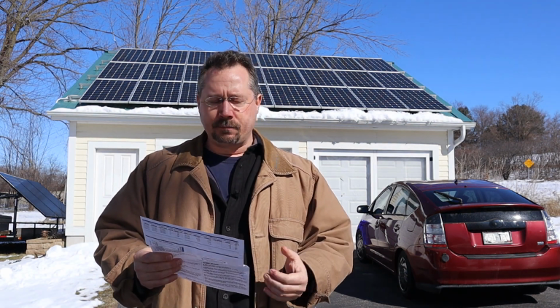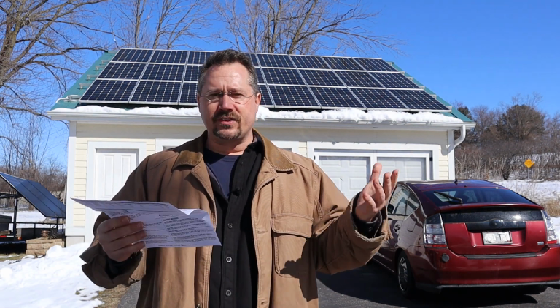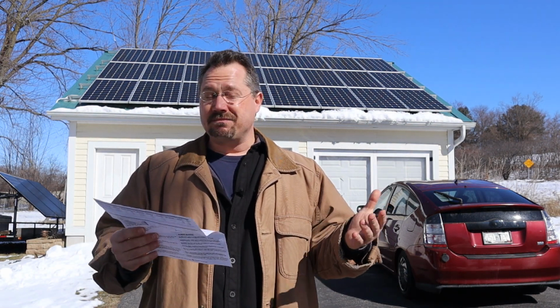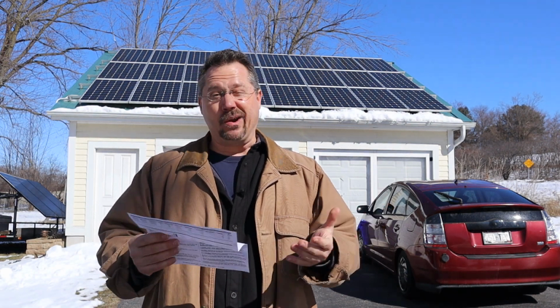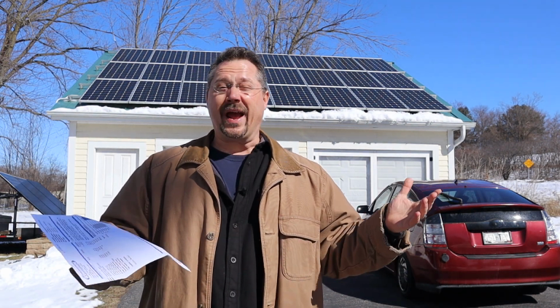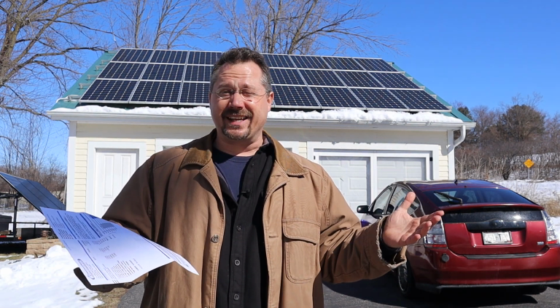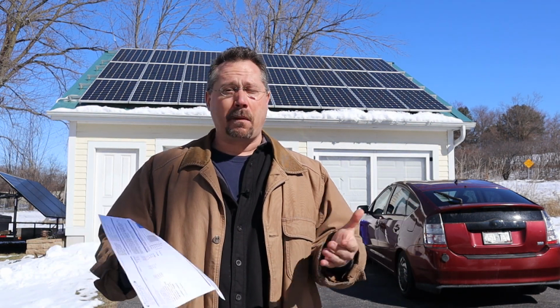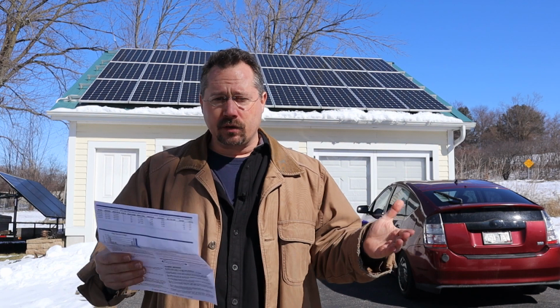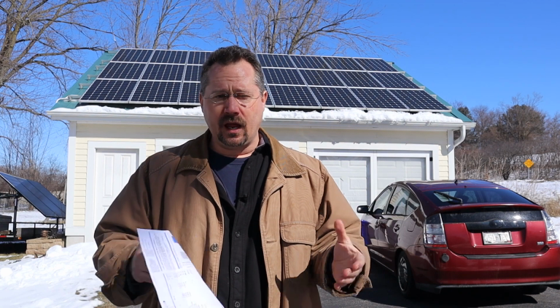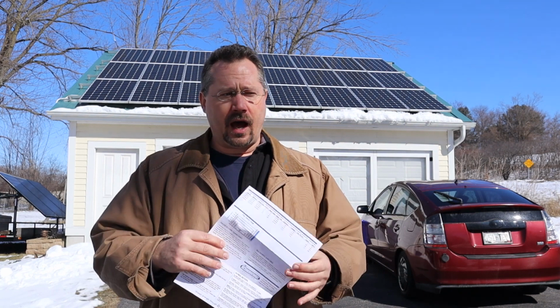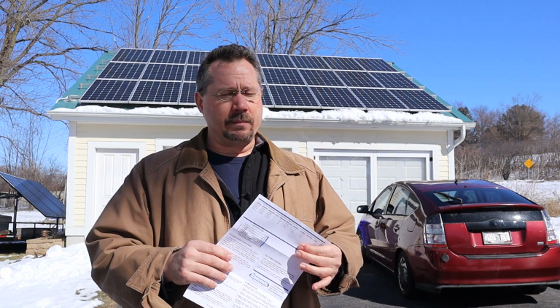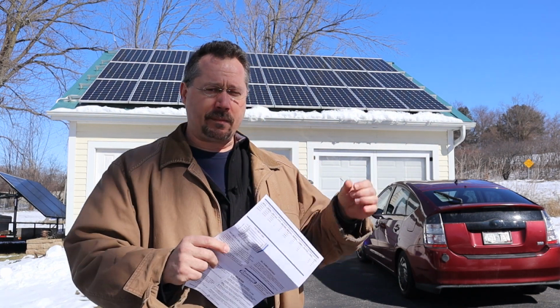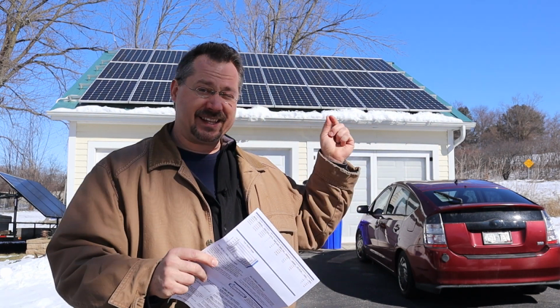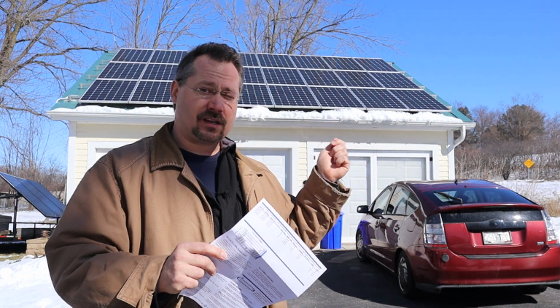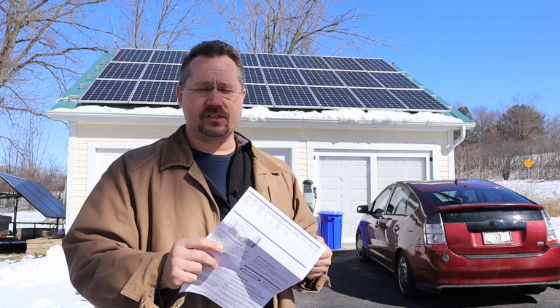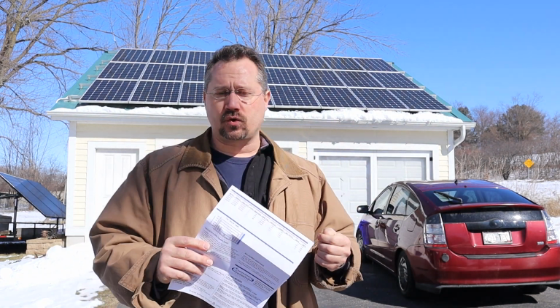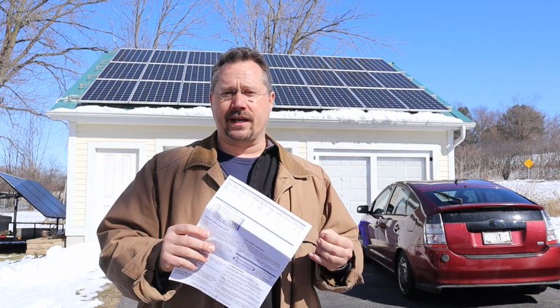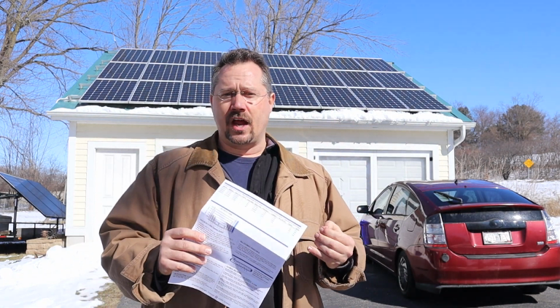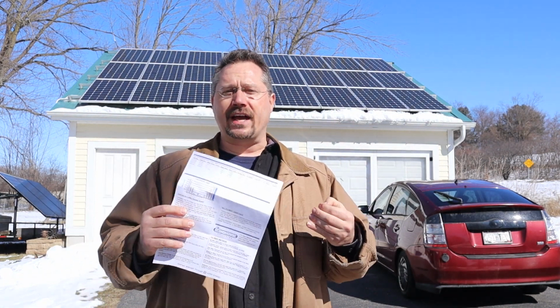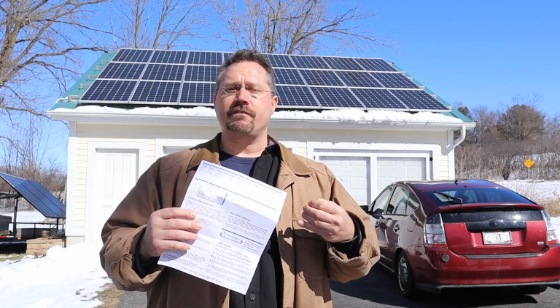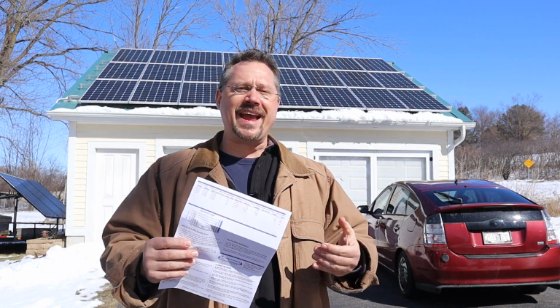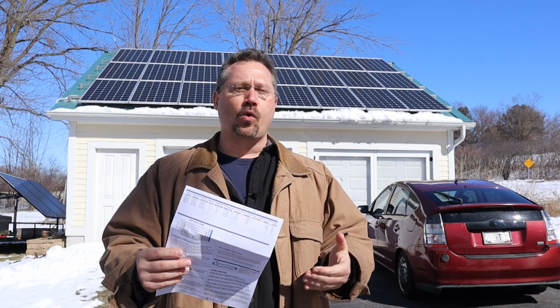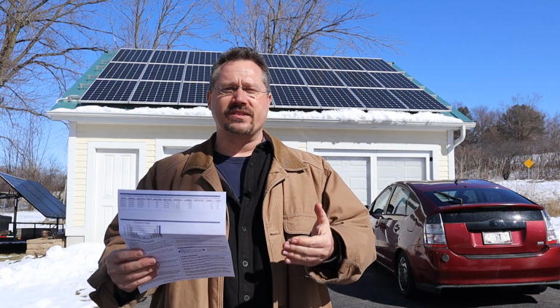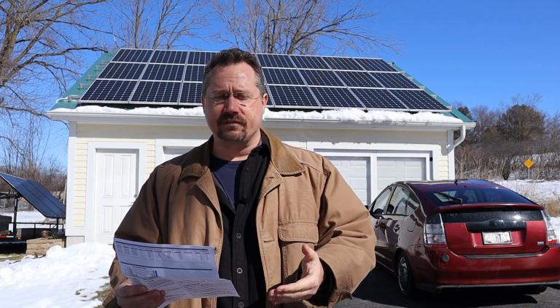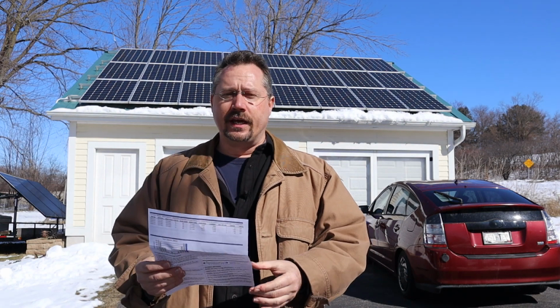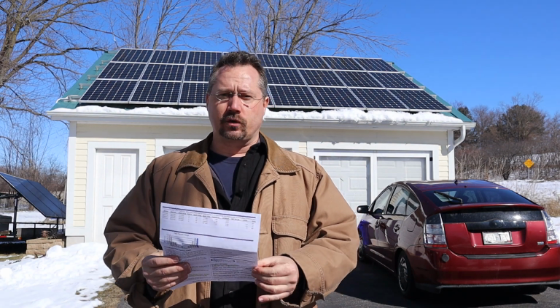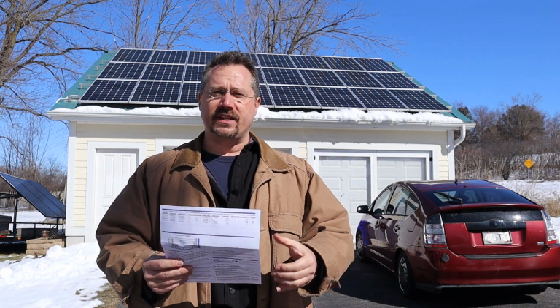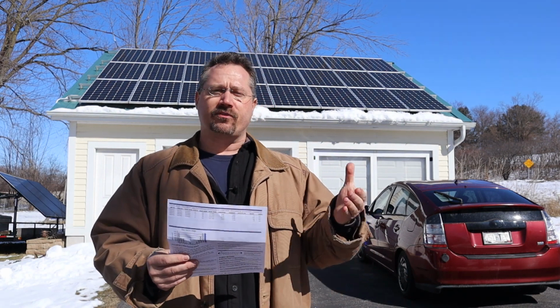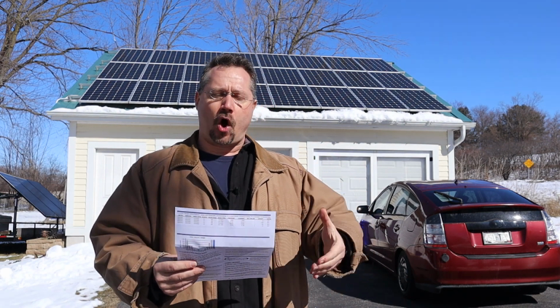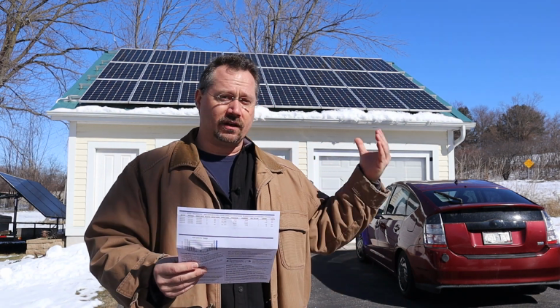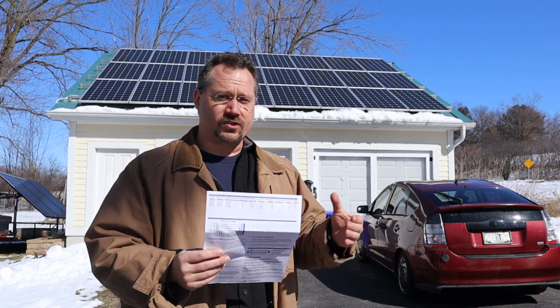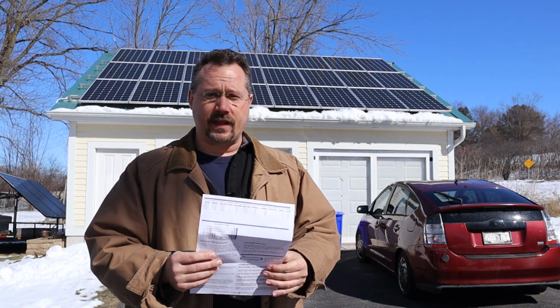But once again, I don't owe anything — period. And probably the summer is when the solar panels will actually have paid for themselves in terms of the upfront cost of installing them.